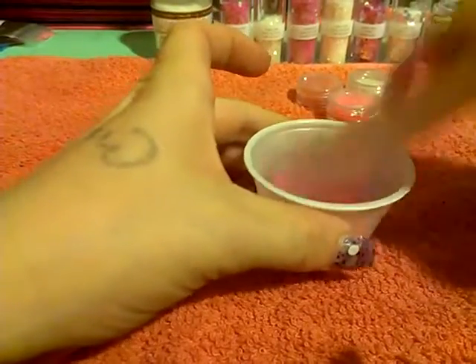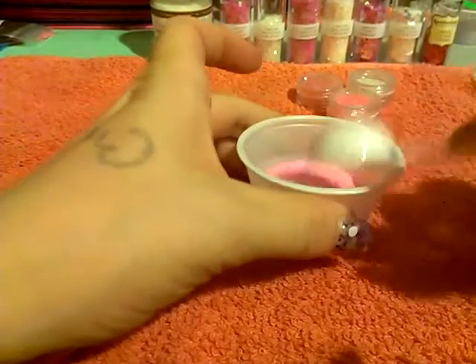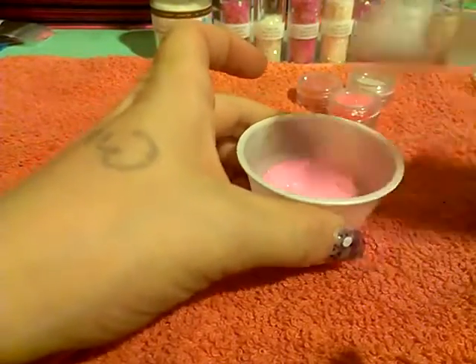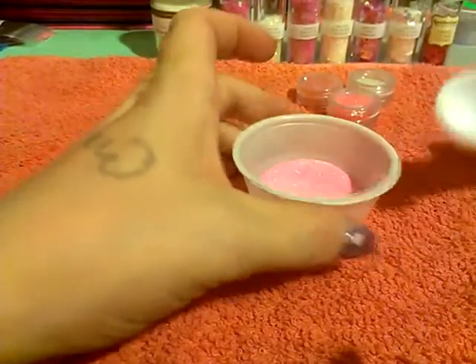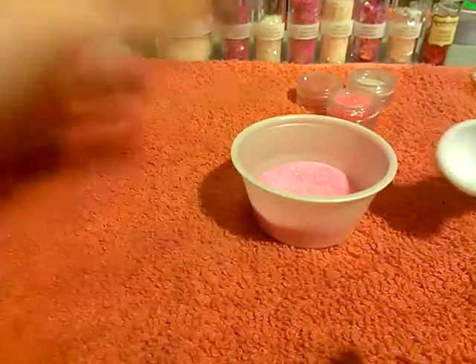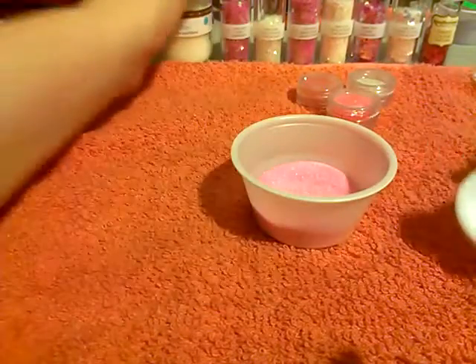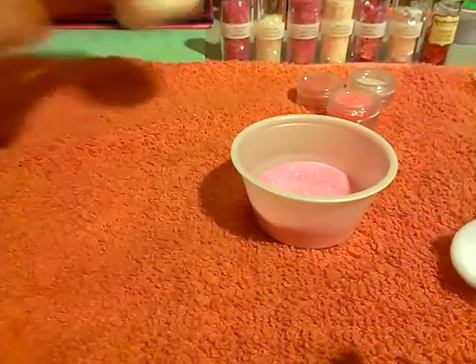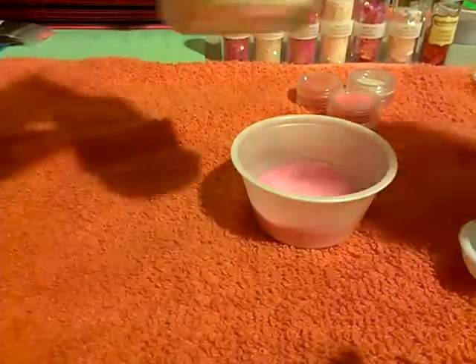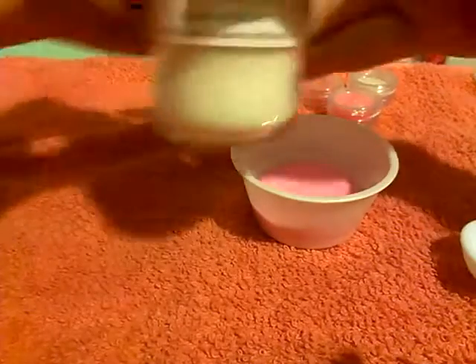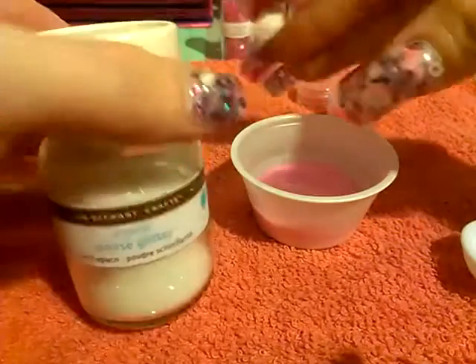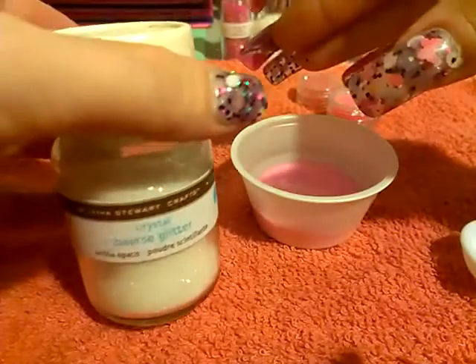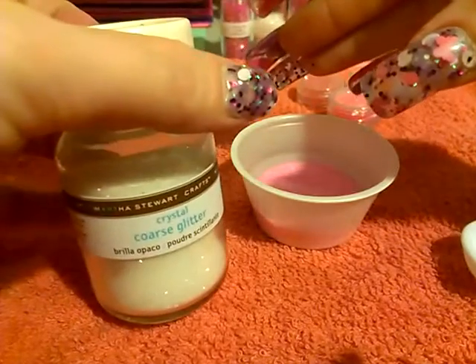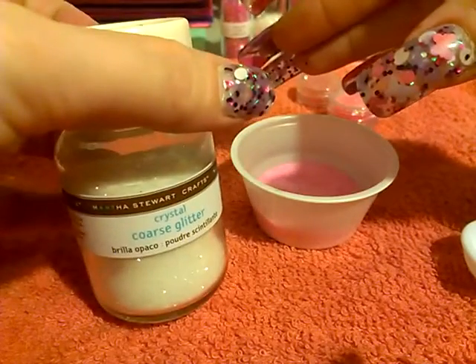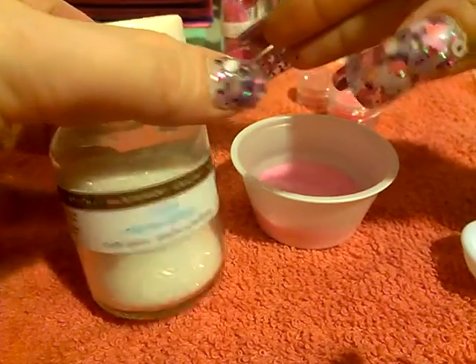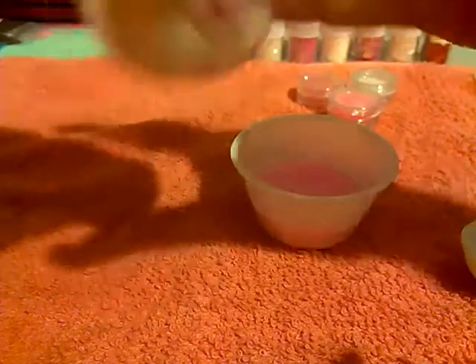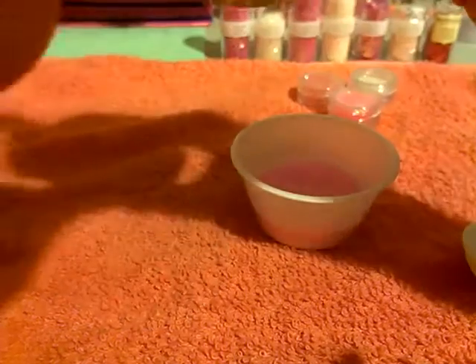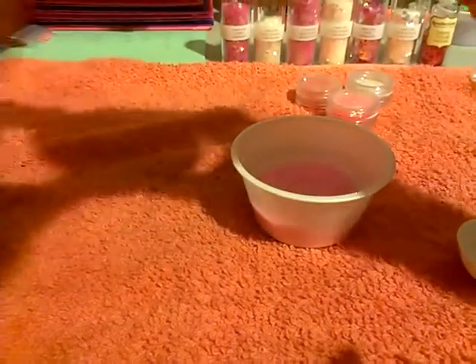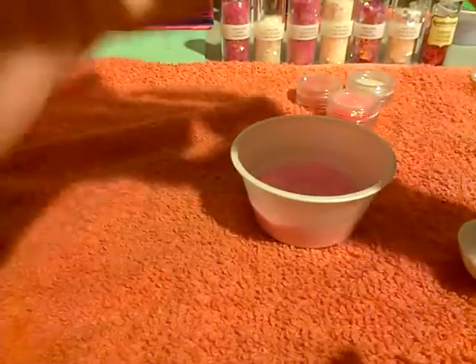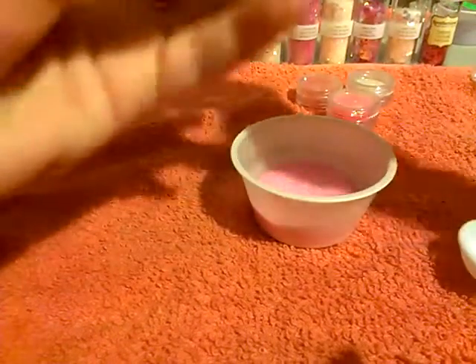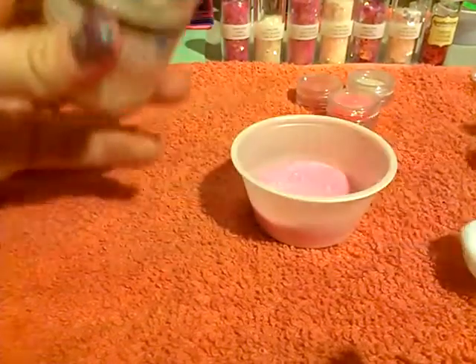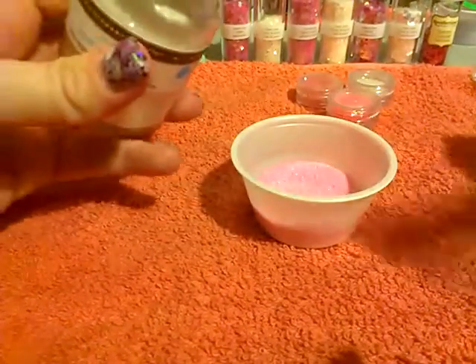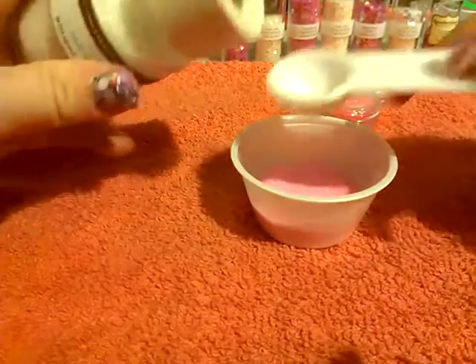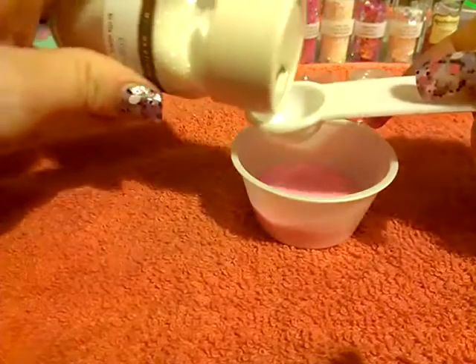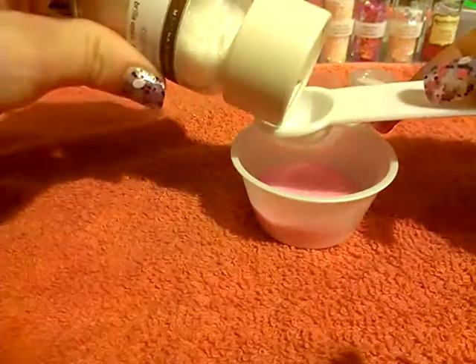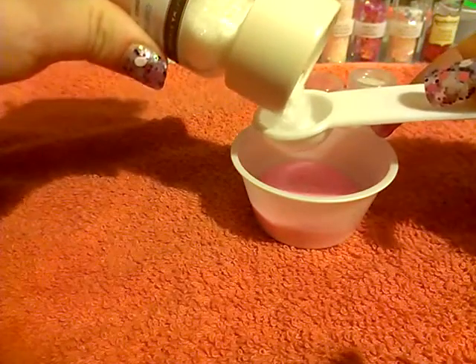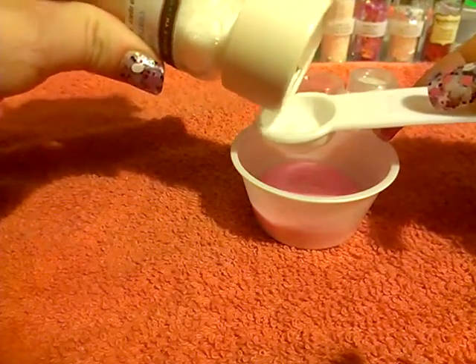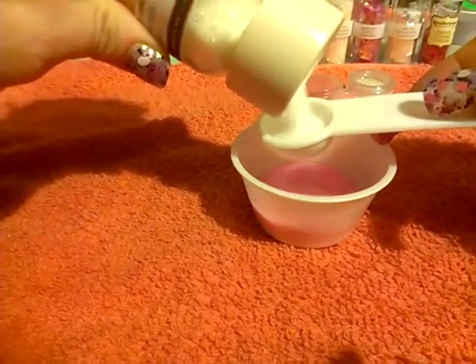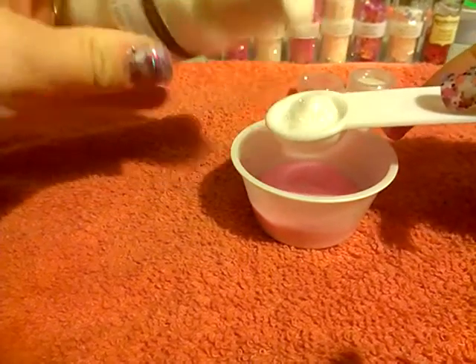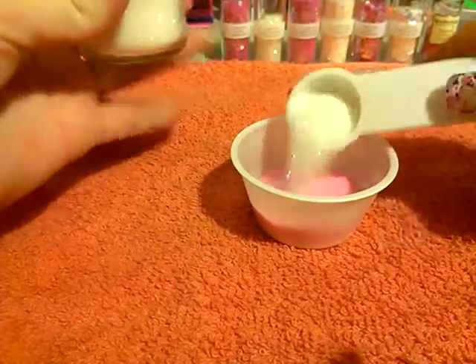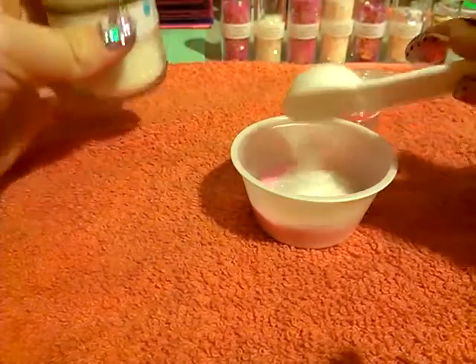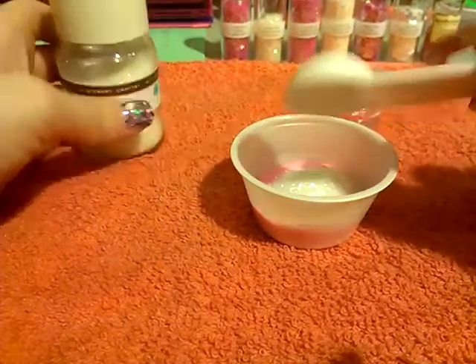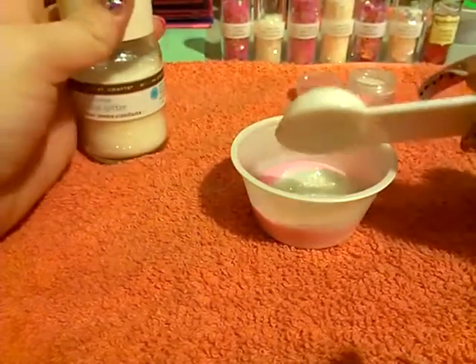It kind of looks like bubblegum glitter — you can really see the white and the pink. Next I'm going to add some of the coarse crystal glitter, one of these.